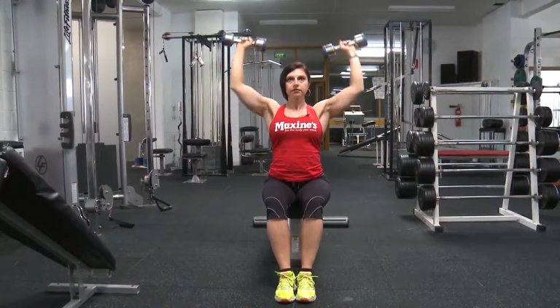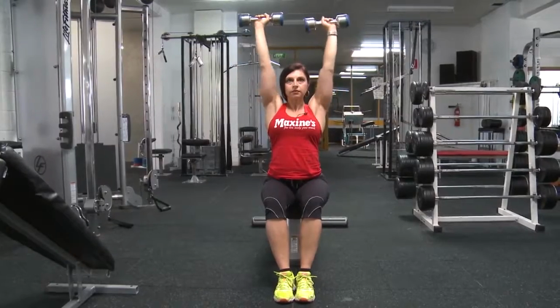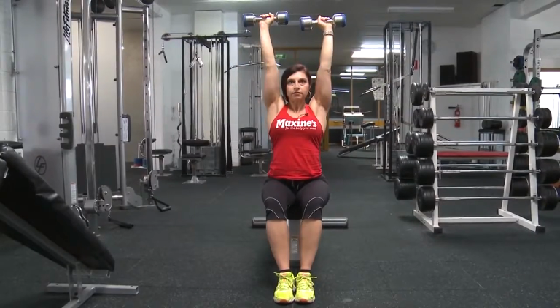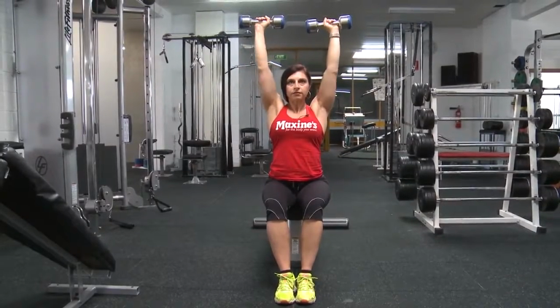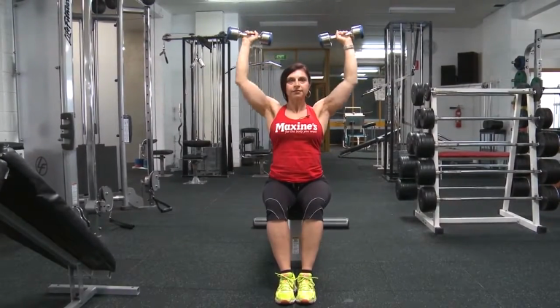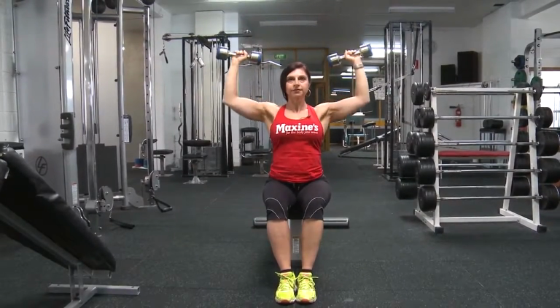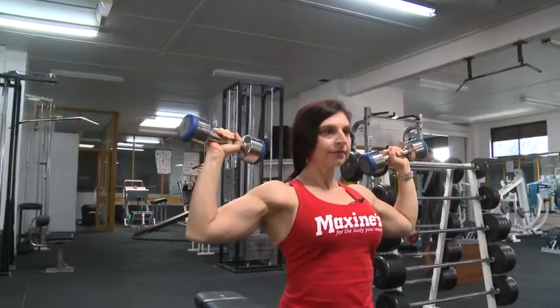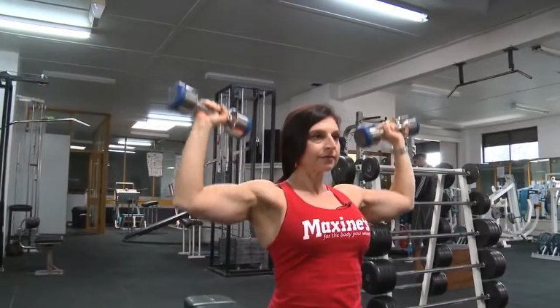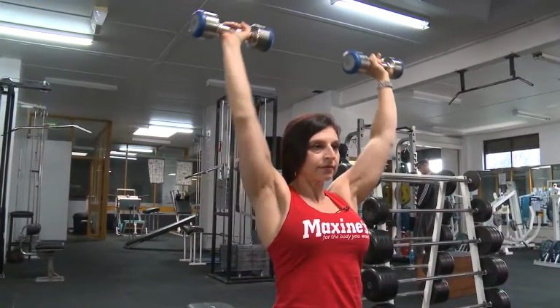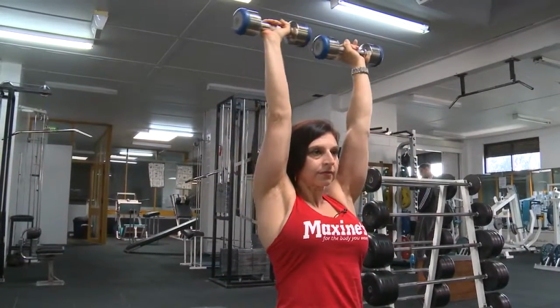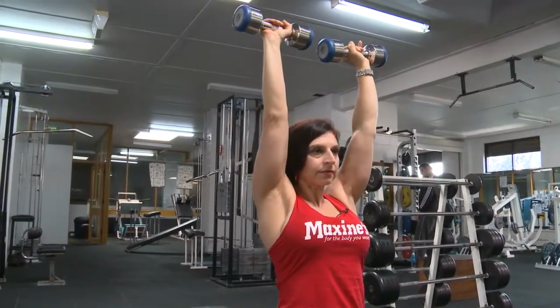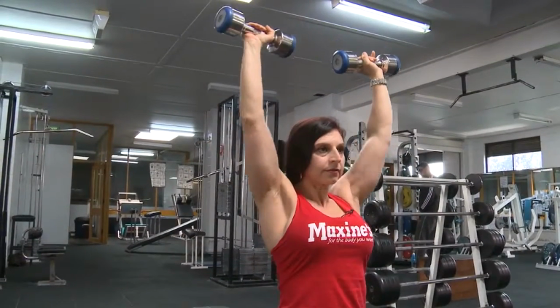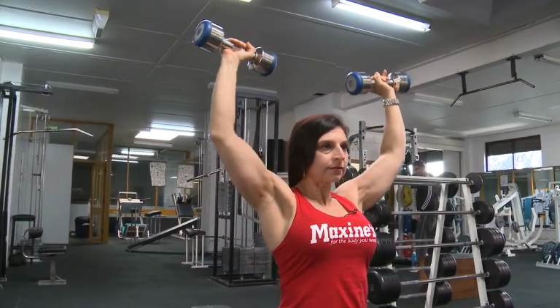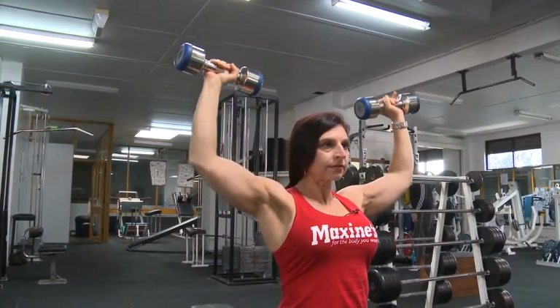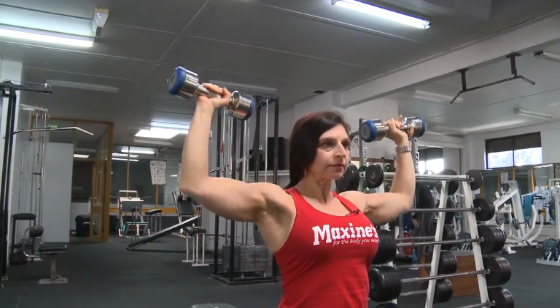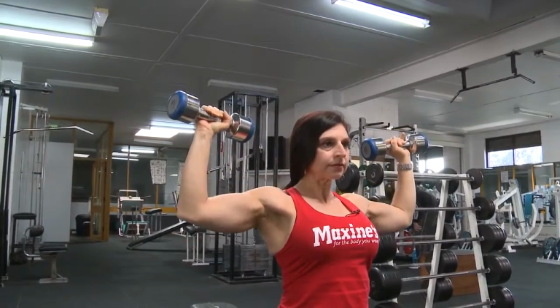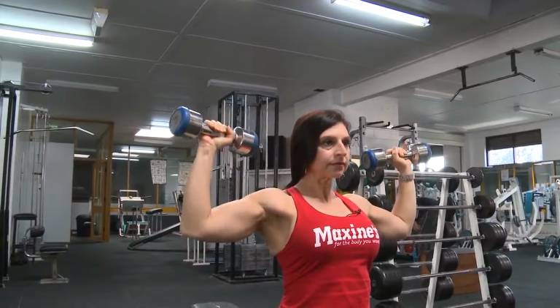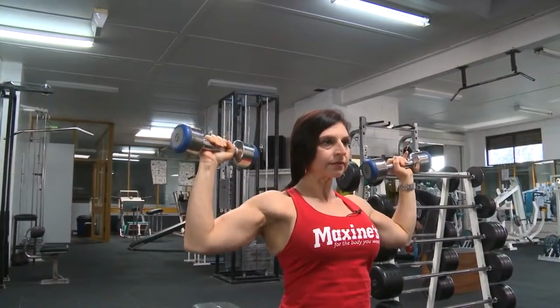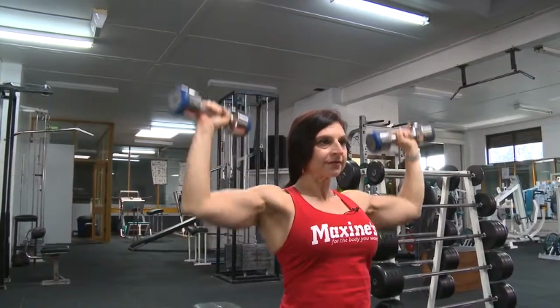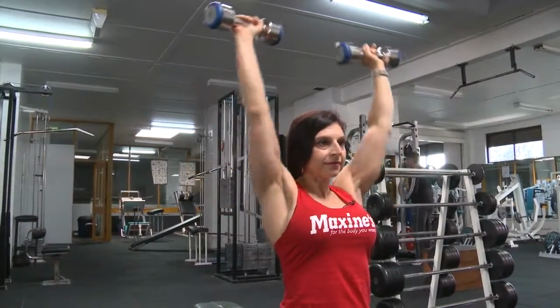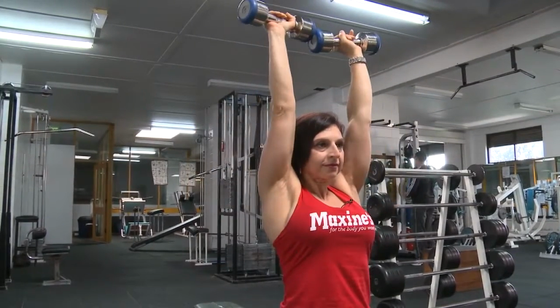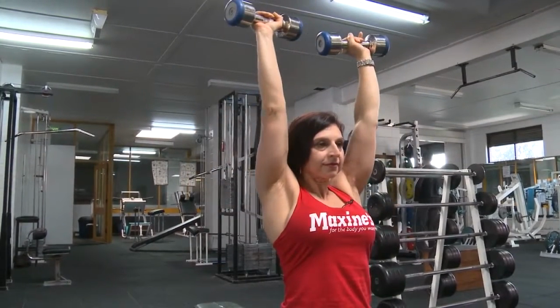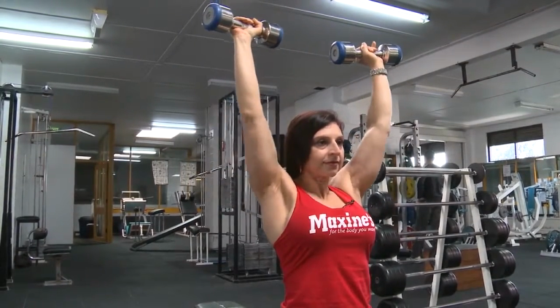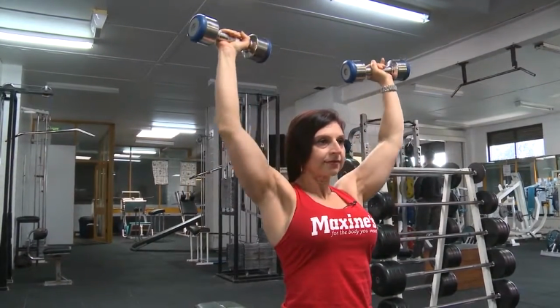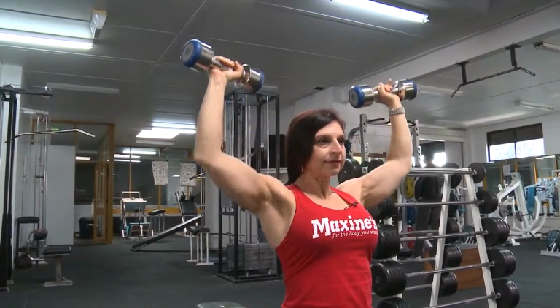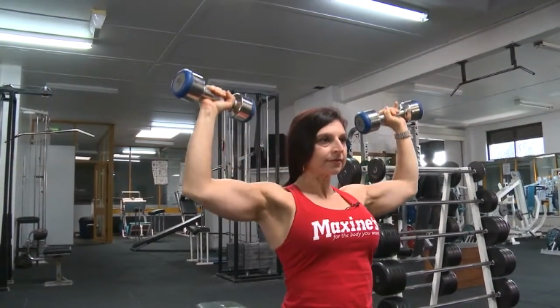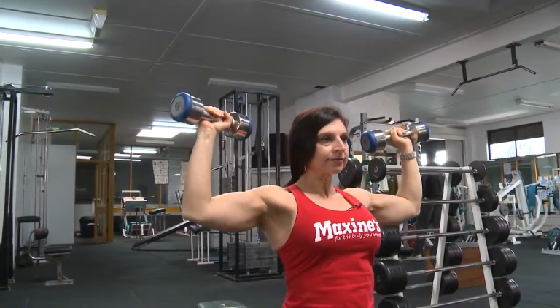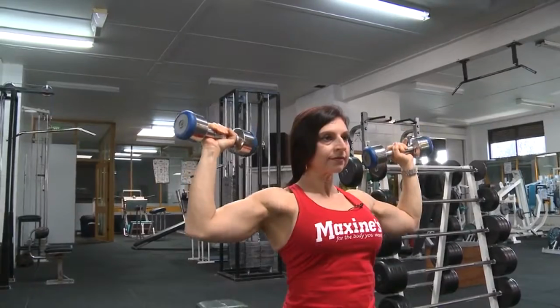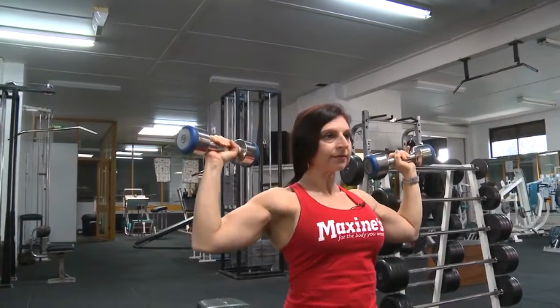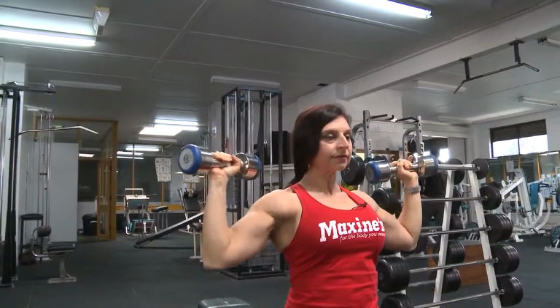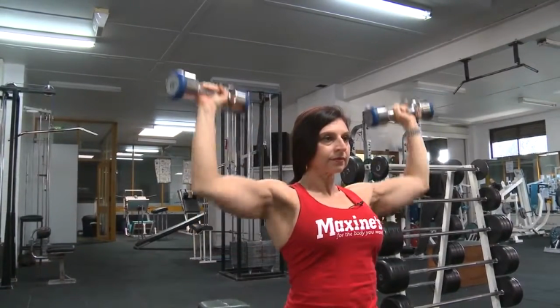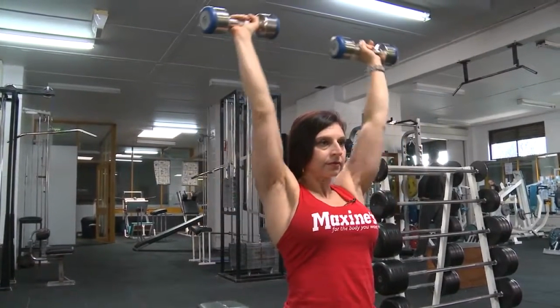If you picture an A shape — a capital A — that's the top of the range, then back down to the shoulders and pressing up. This is a squeeze and a press all the way up, a nice controlled movement.